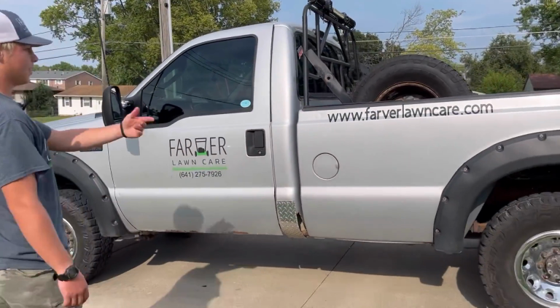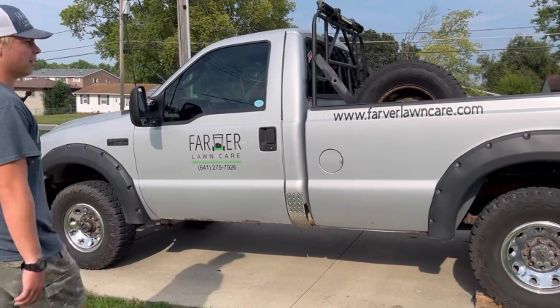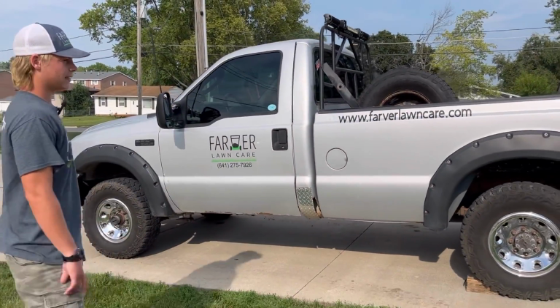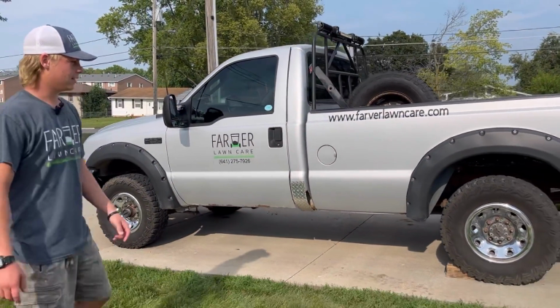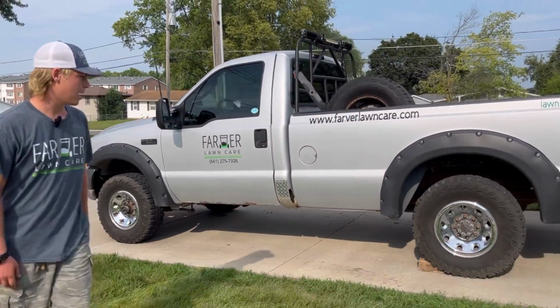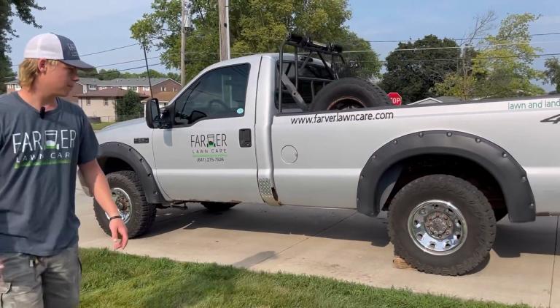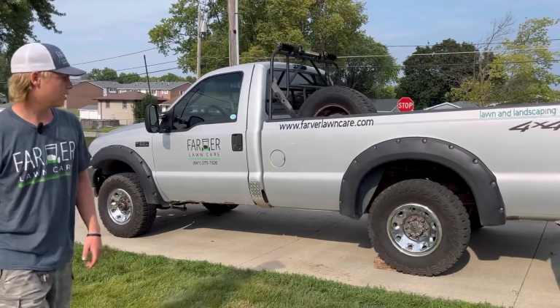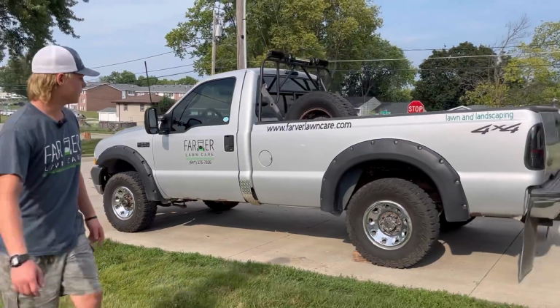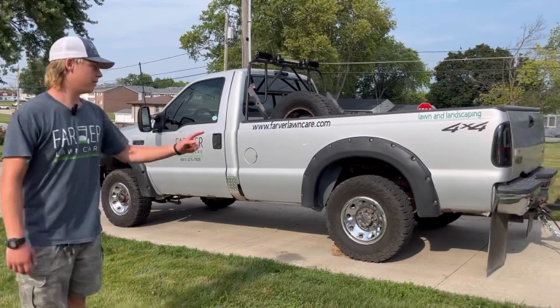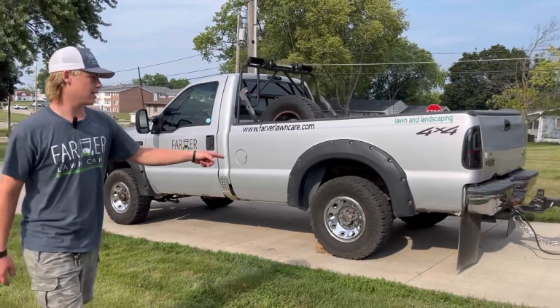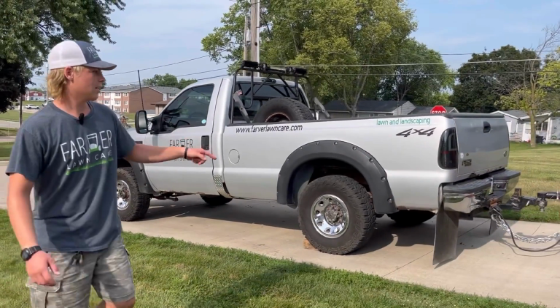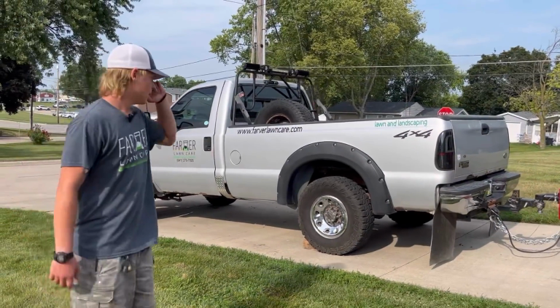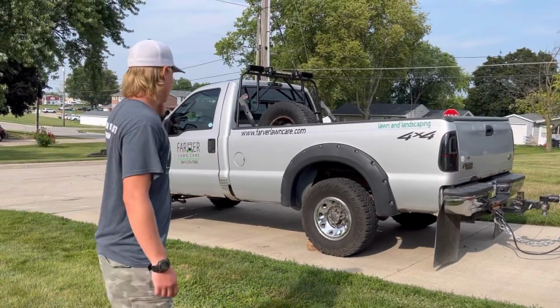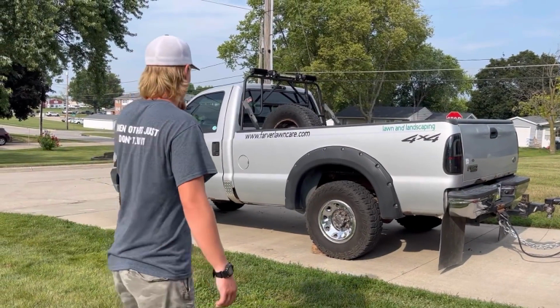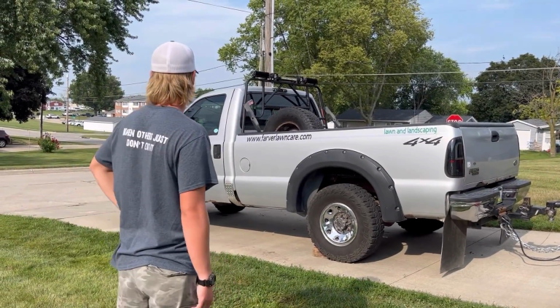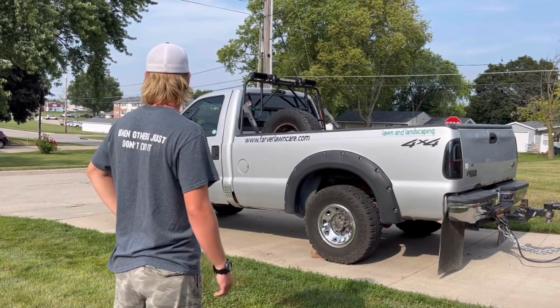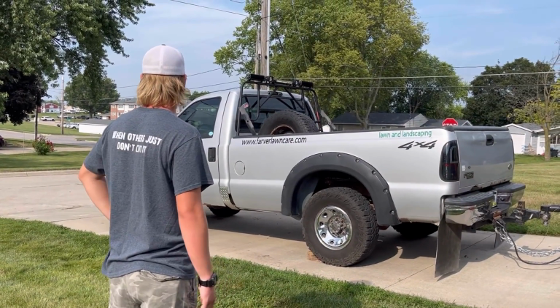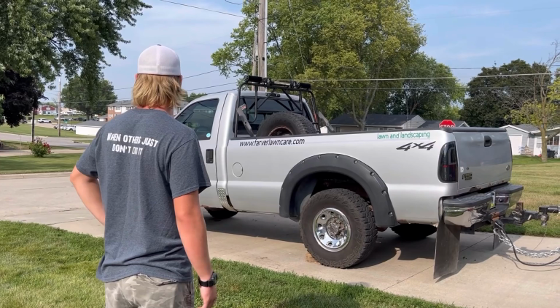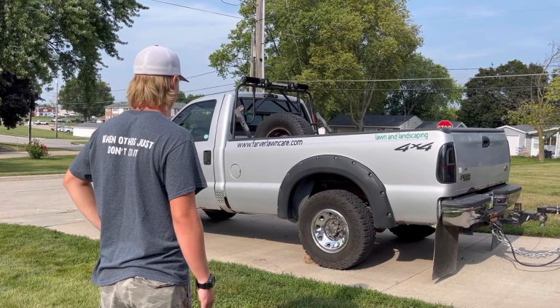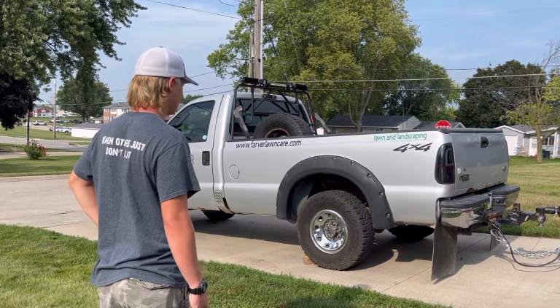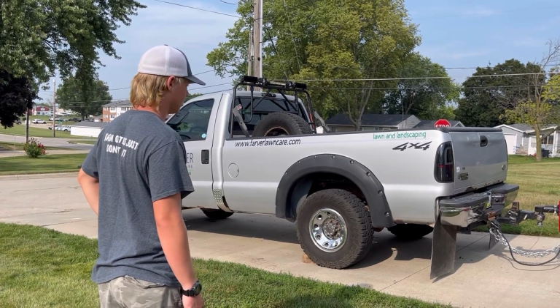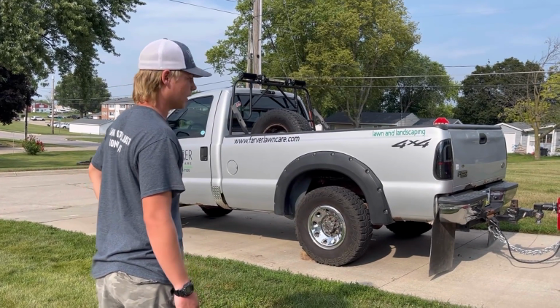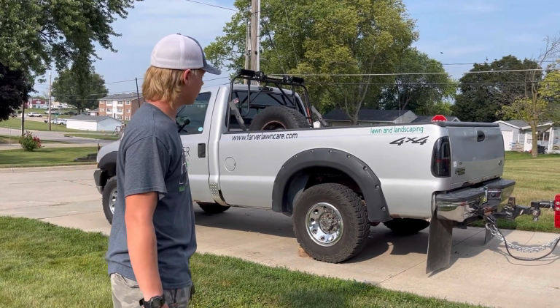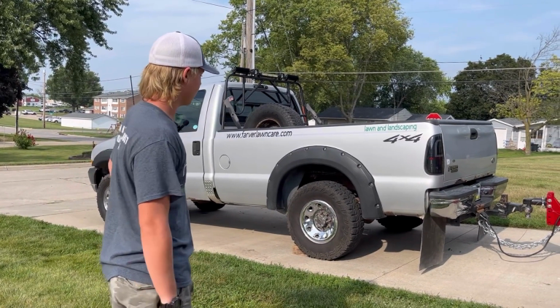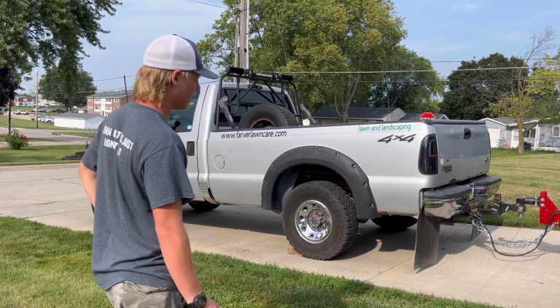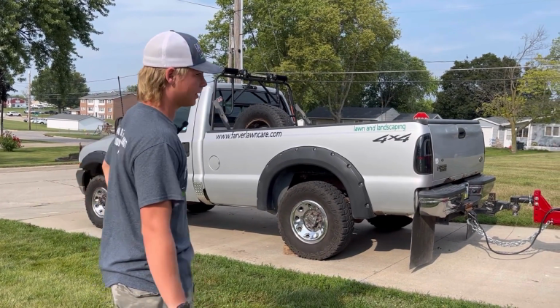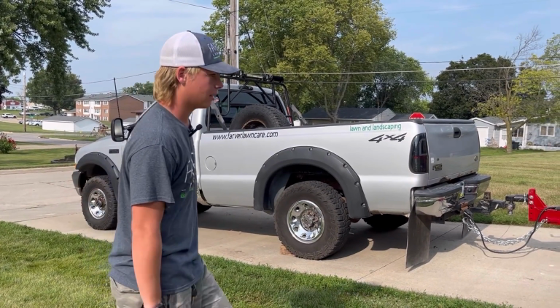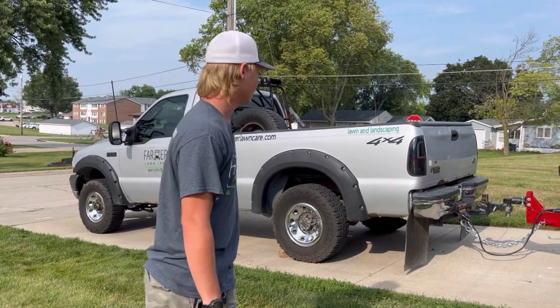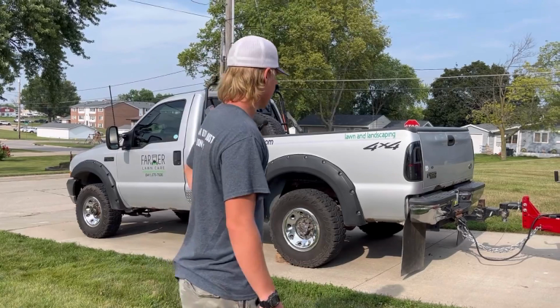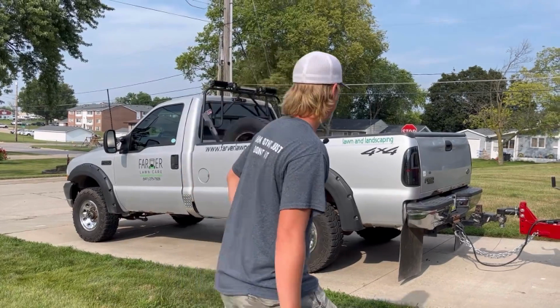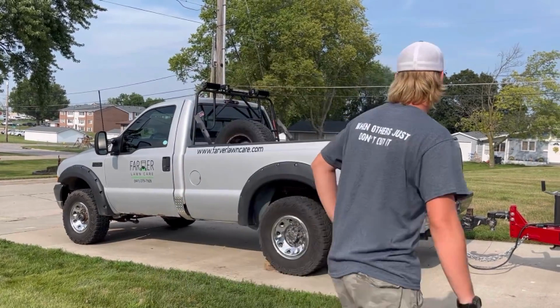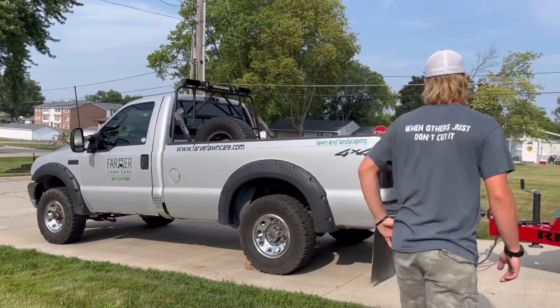Stickers and lettering on the side give some advertisement. The mud flaps I did myself. Nothing really too major — nothing mechanical that I've added. I've fixed some things, but yeah, that's basically it for the truck.